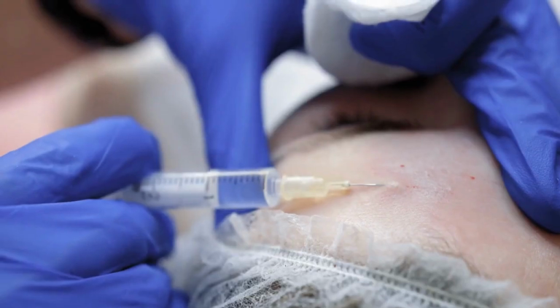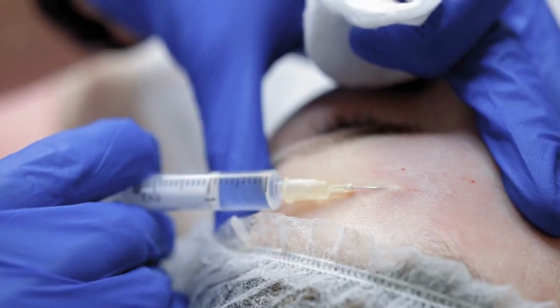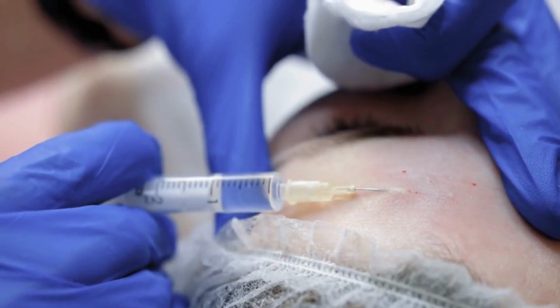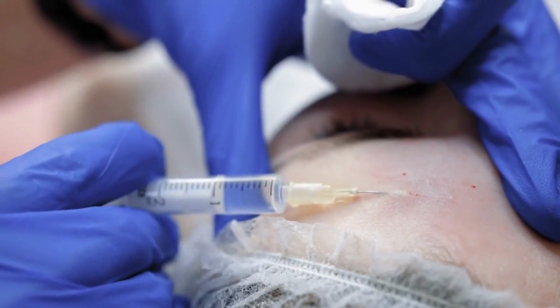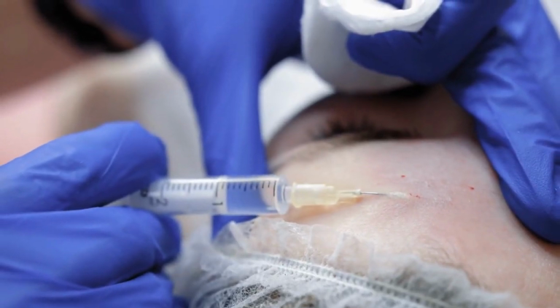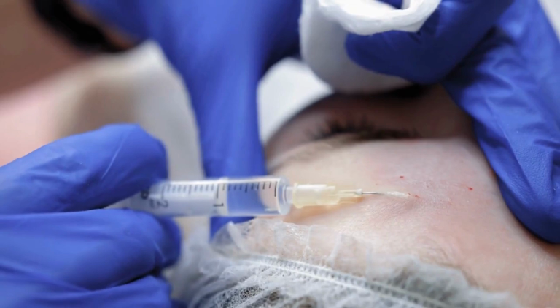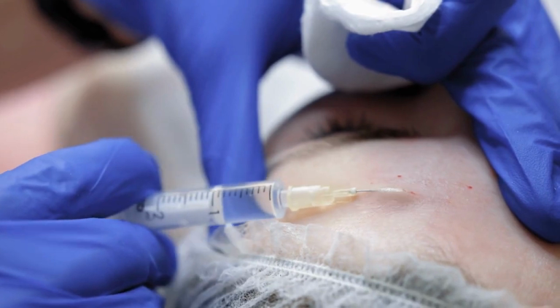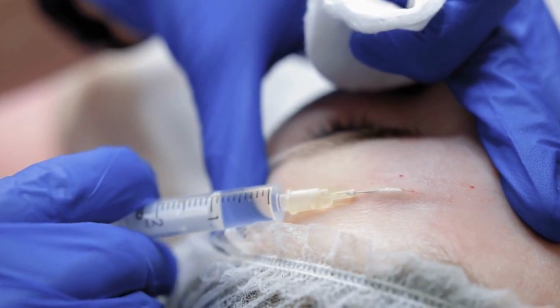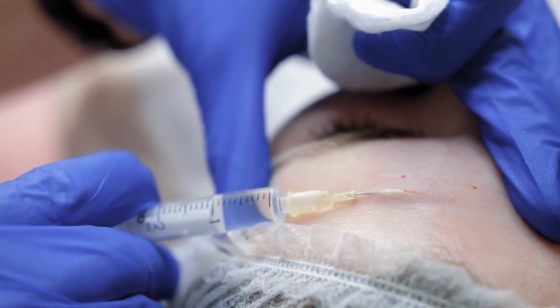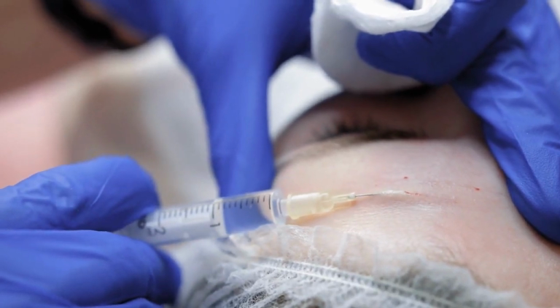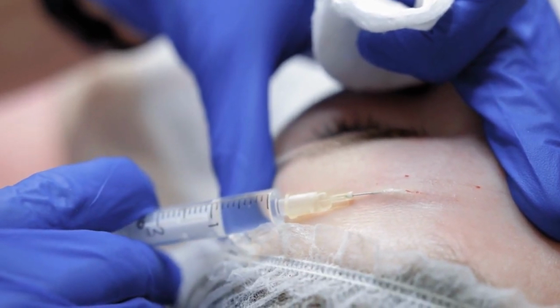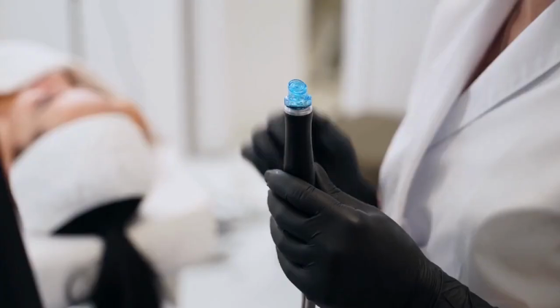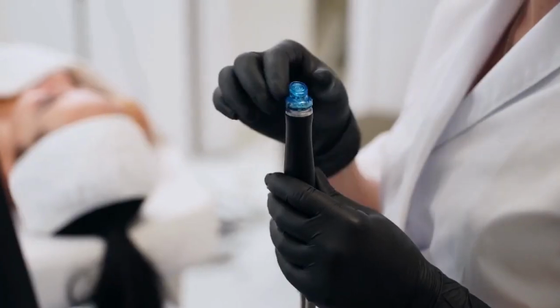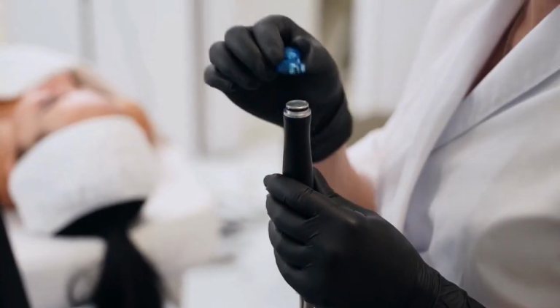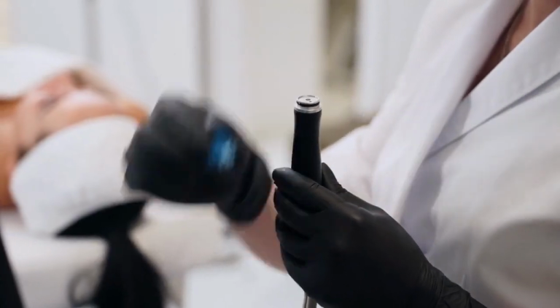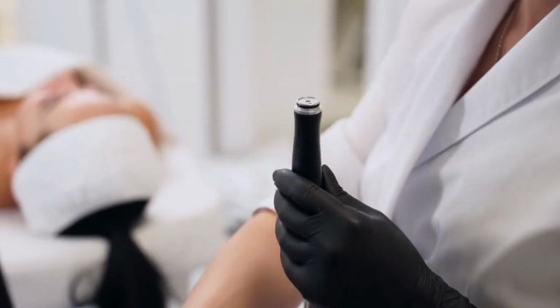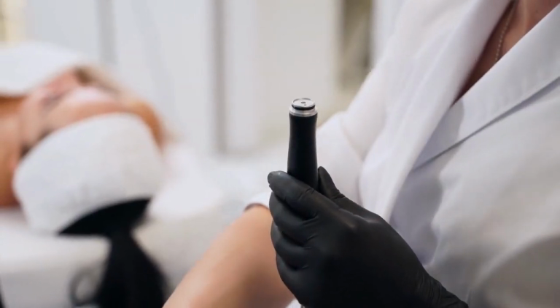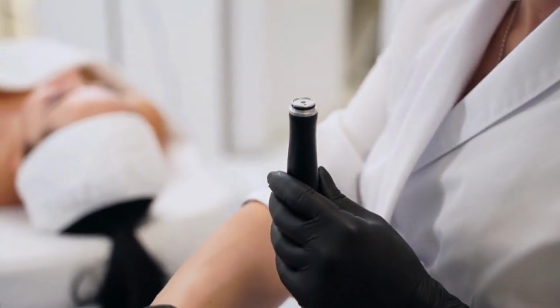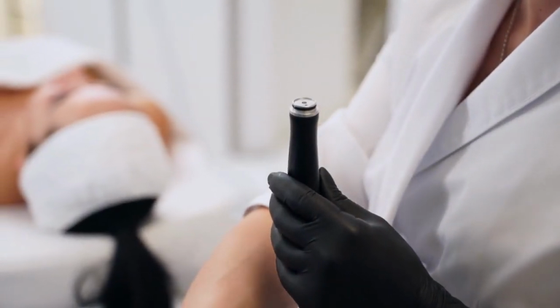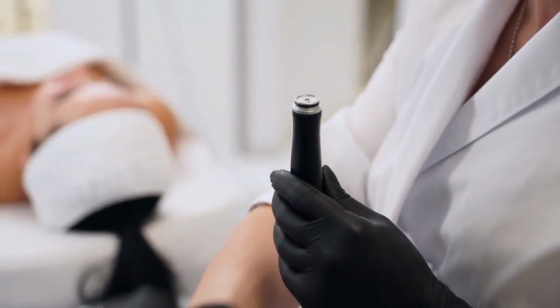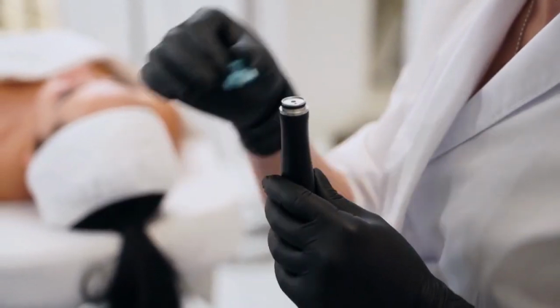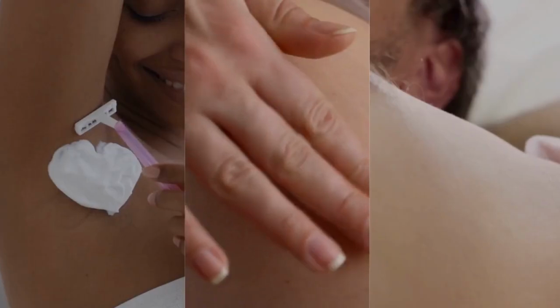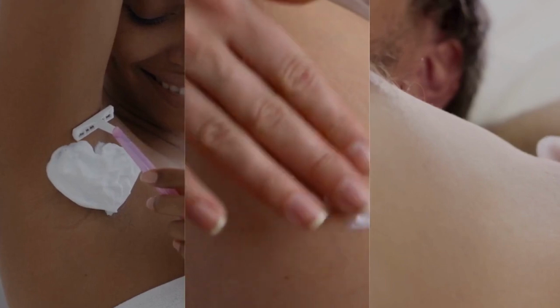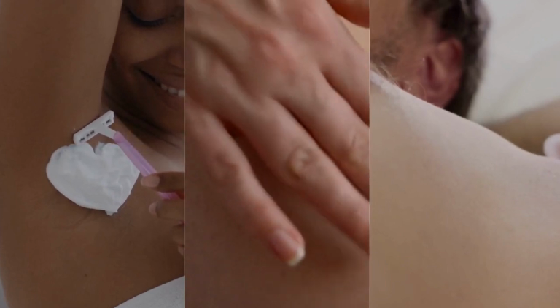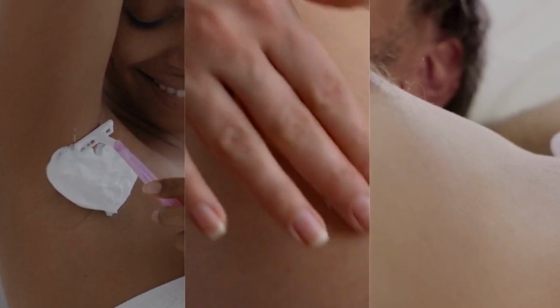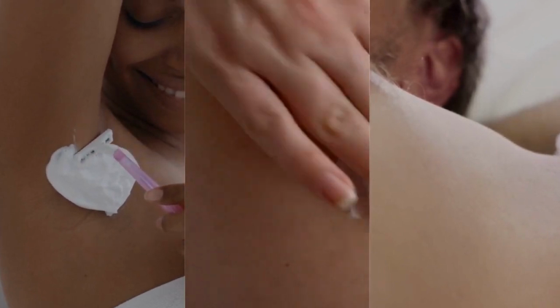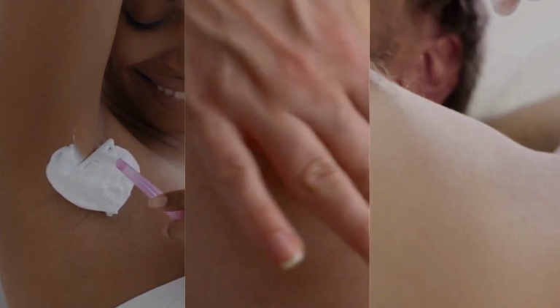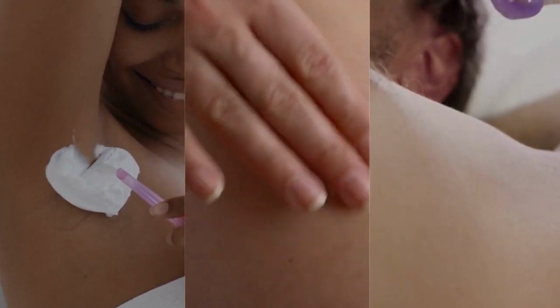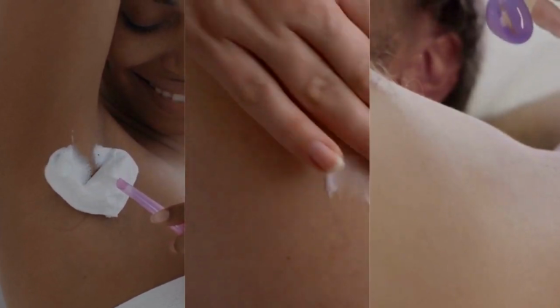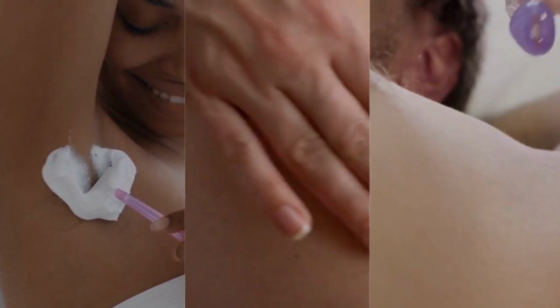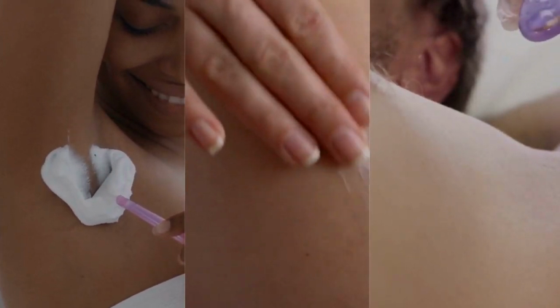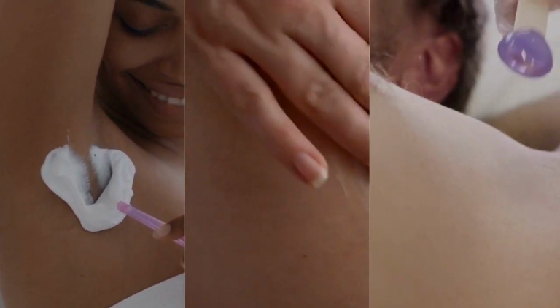Microneedling stimulates collagen production for skin rejuvenation, while hydrafacial gently exfoliates and nourishes the skin with vitamins, antioxidants, peptides, and hyaluronic acid.